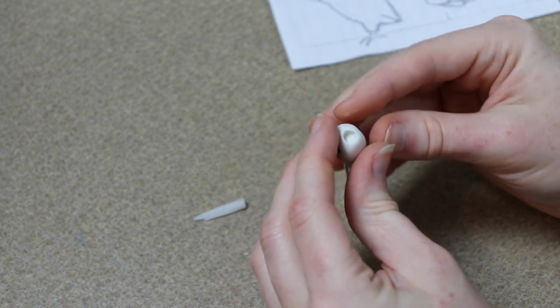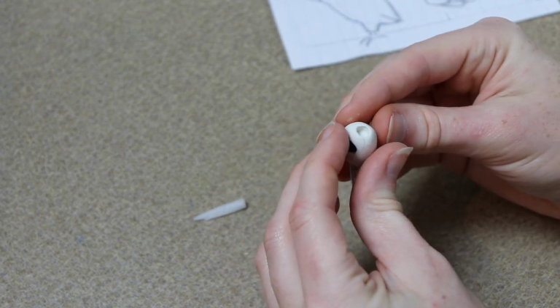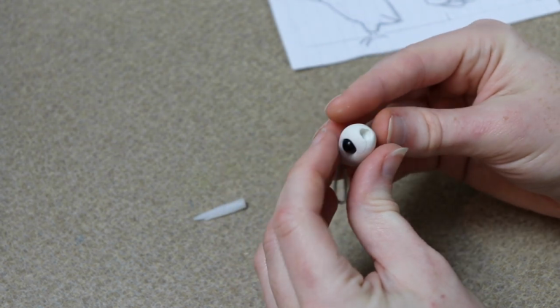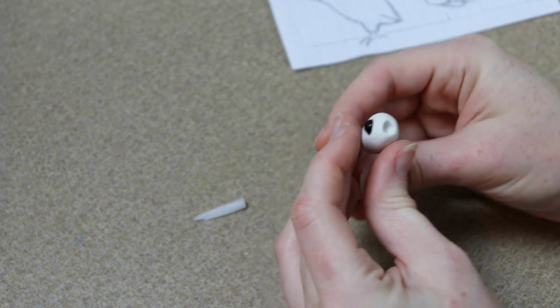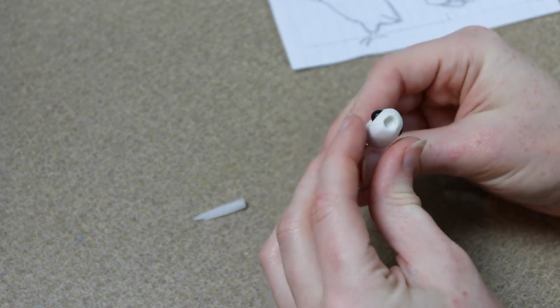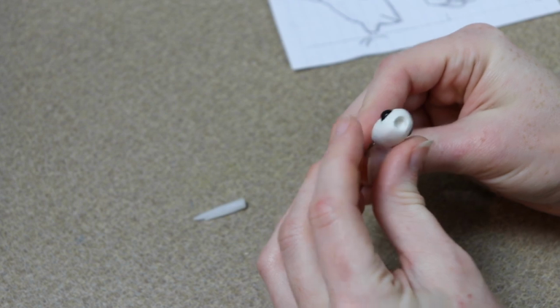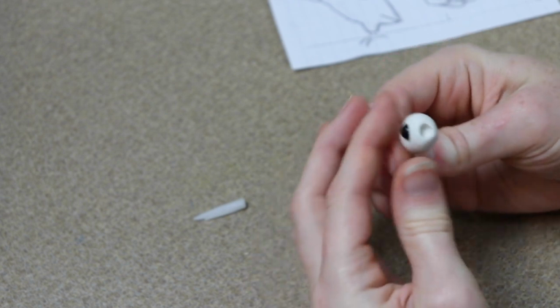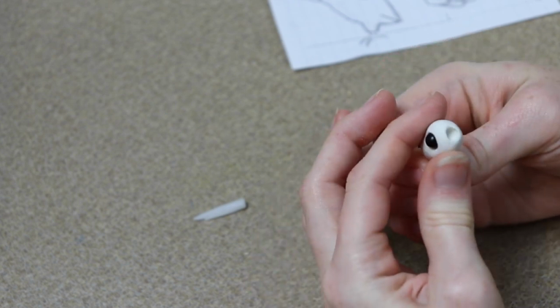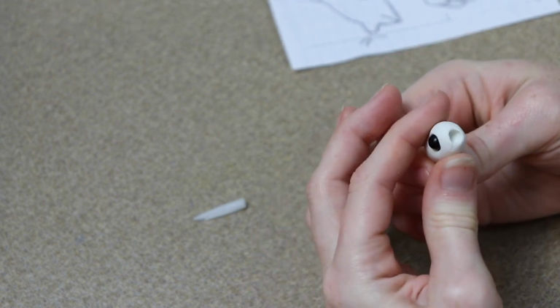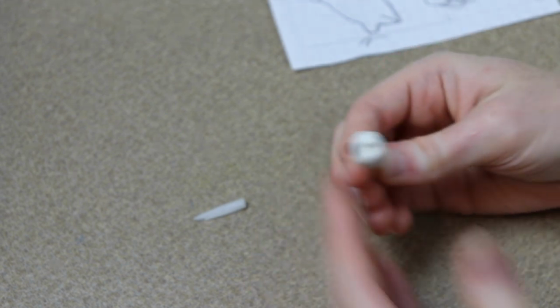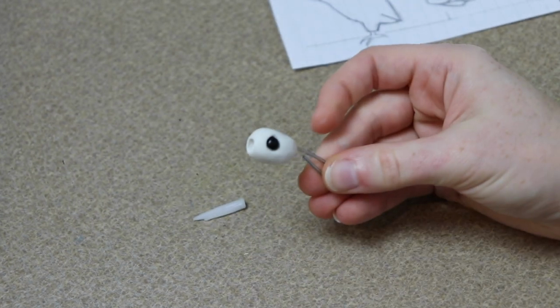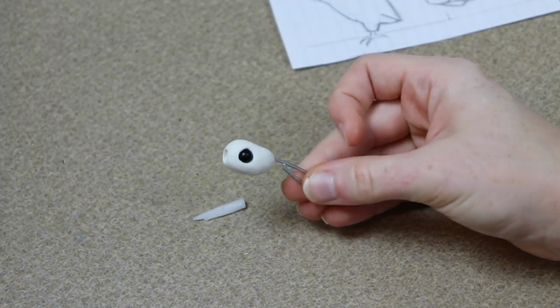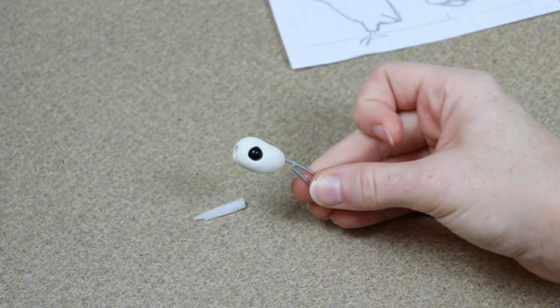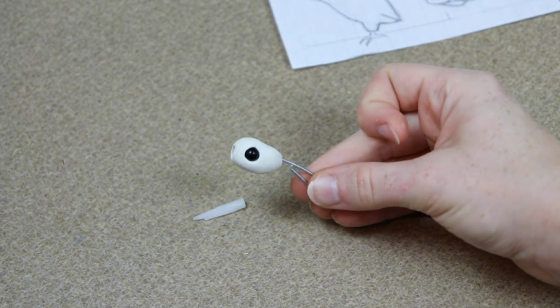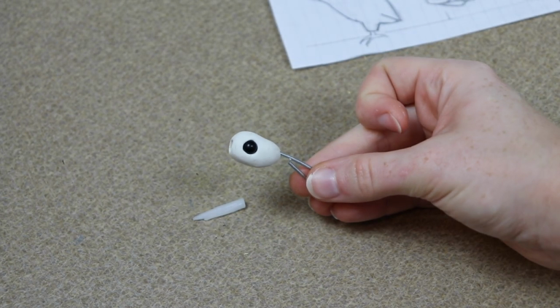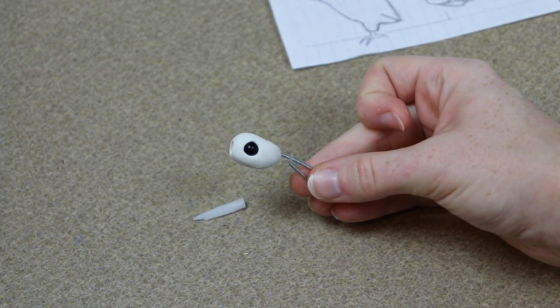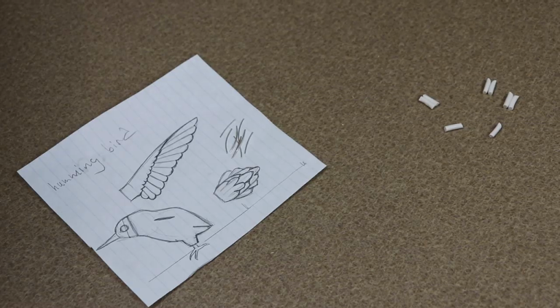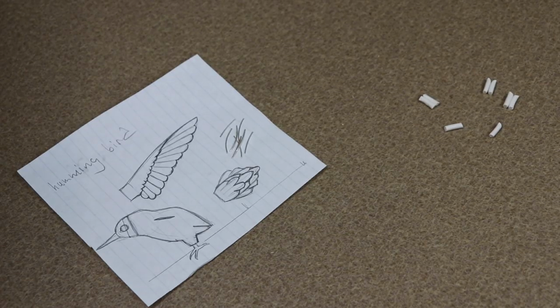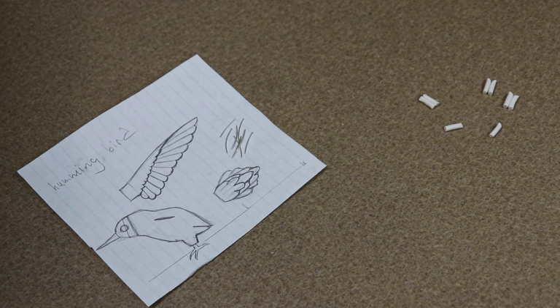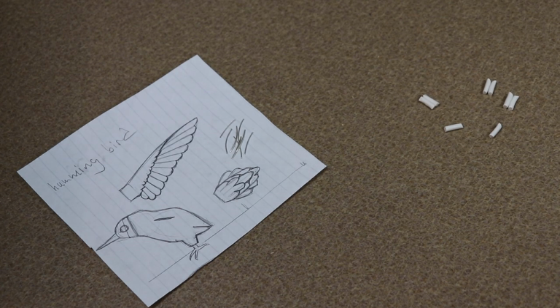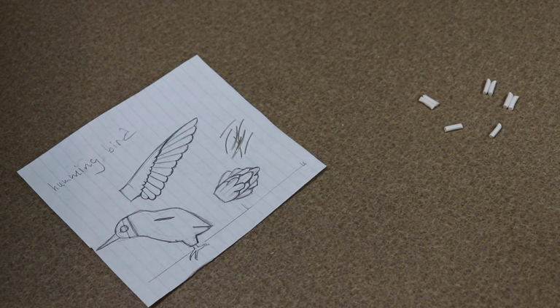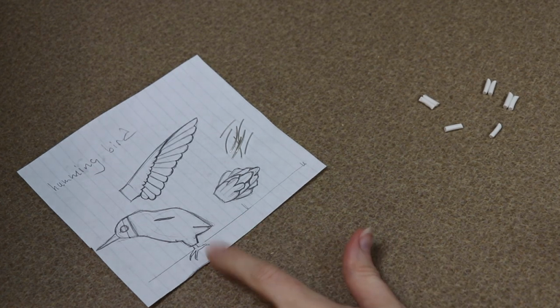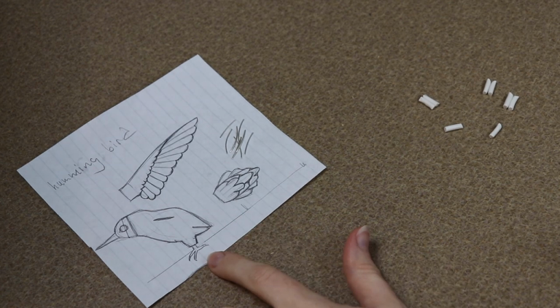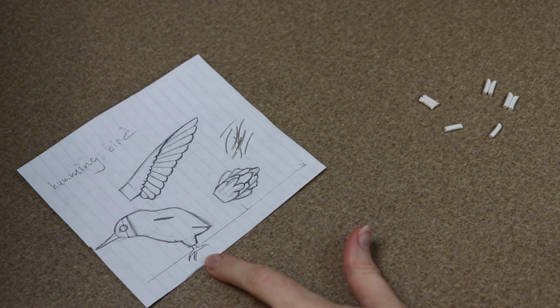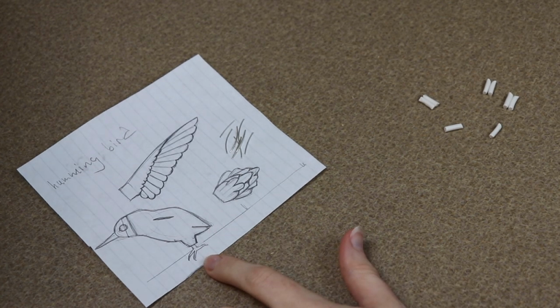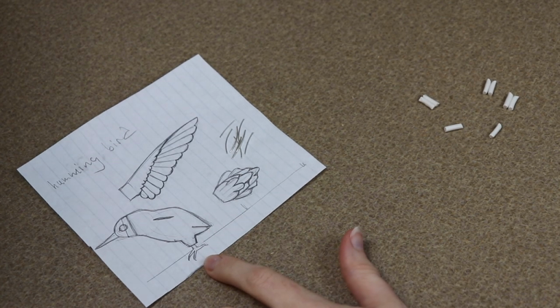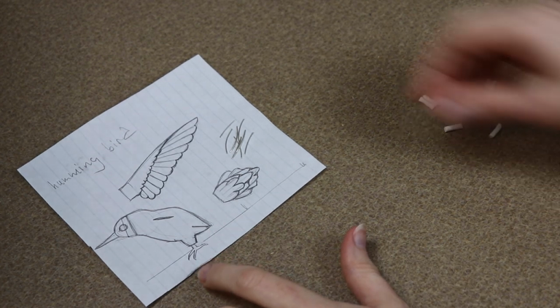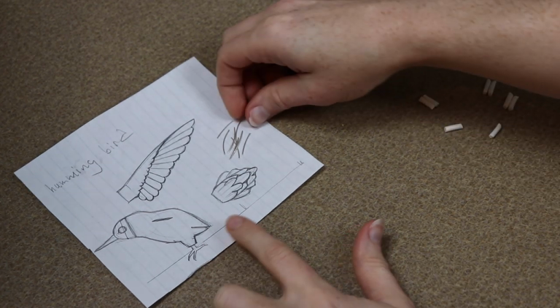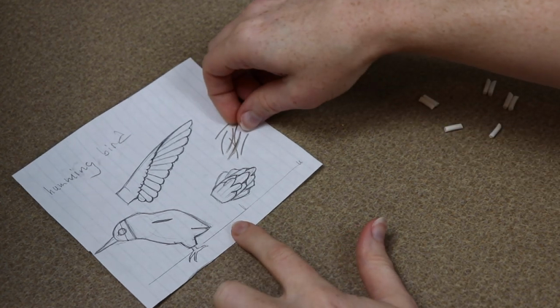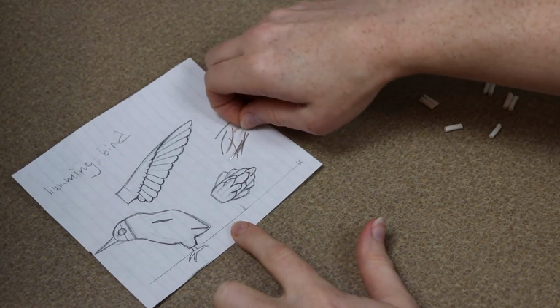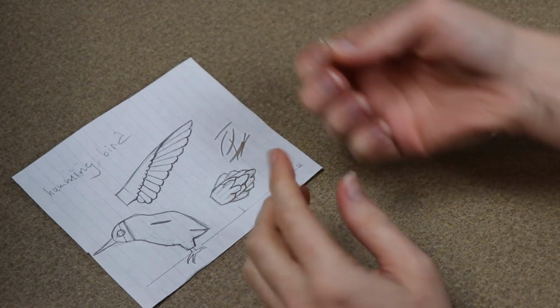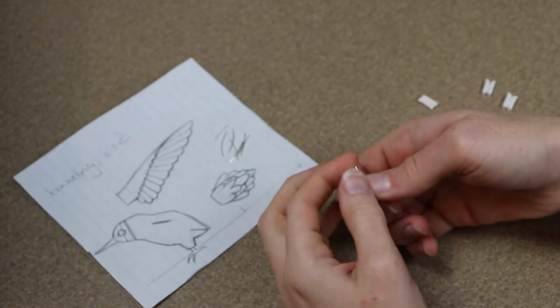We're basically done with the head, so we need to bake our clay. We're going to put this in the oven at 275°F and since it's really tiny we're just going to put it in for about 35 minutes. While we have our clay head baking, we're going to start on the feet.